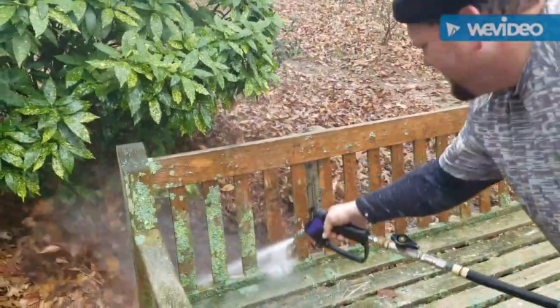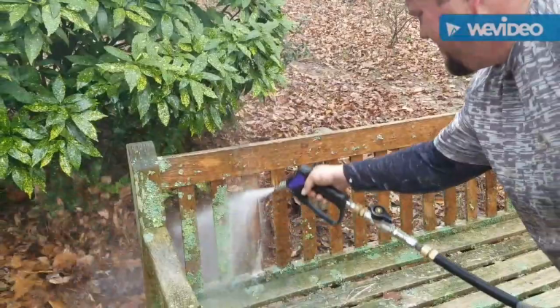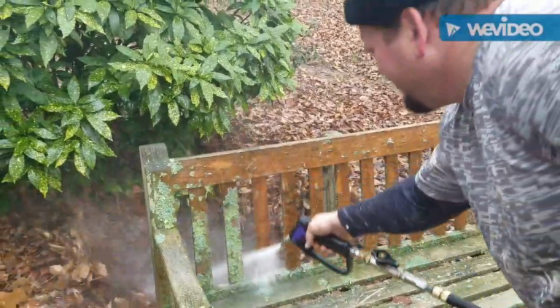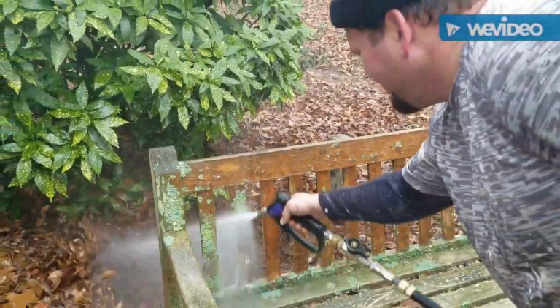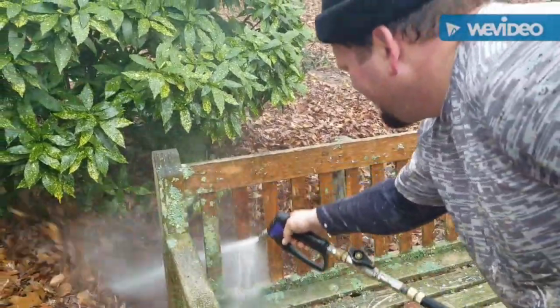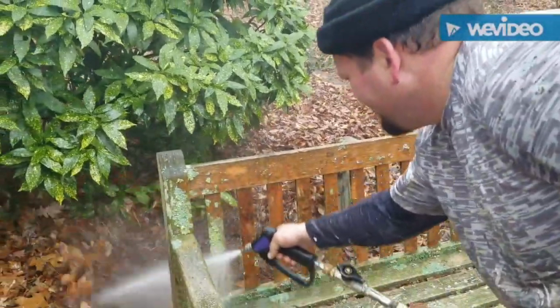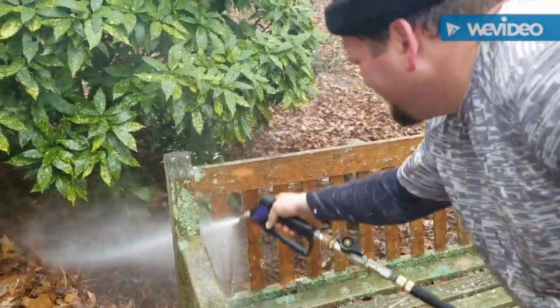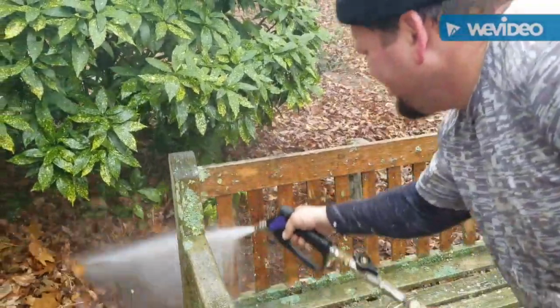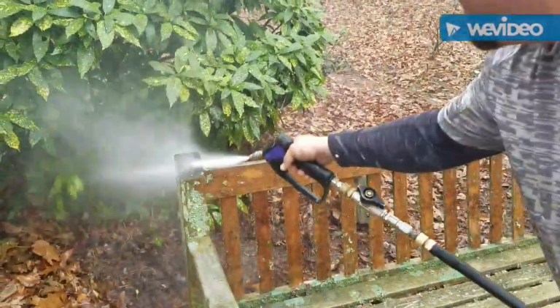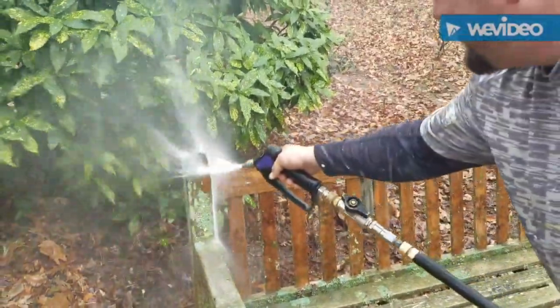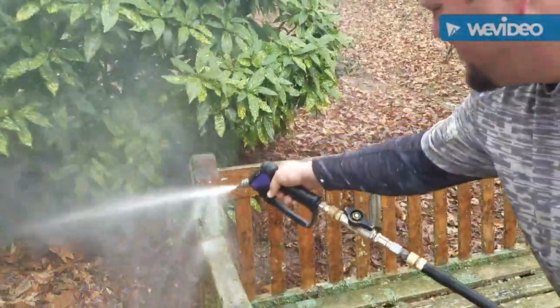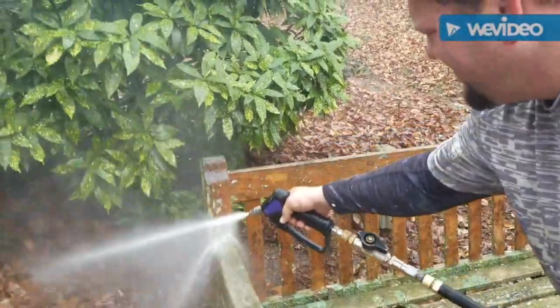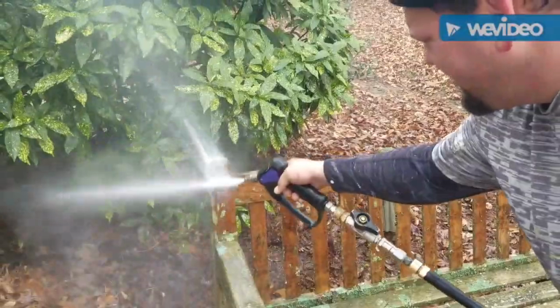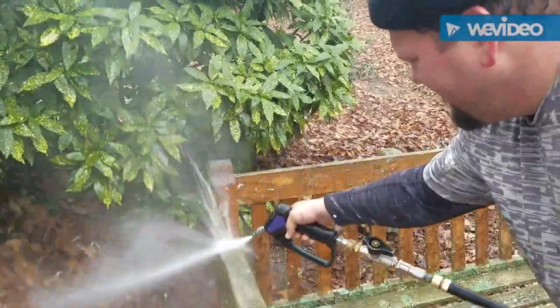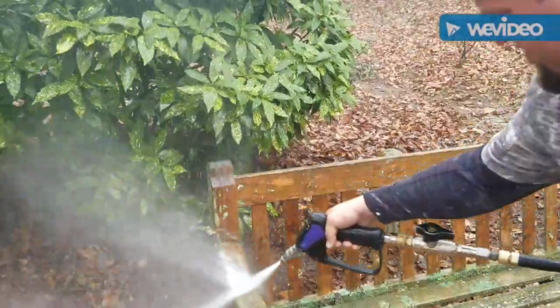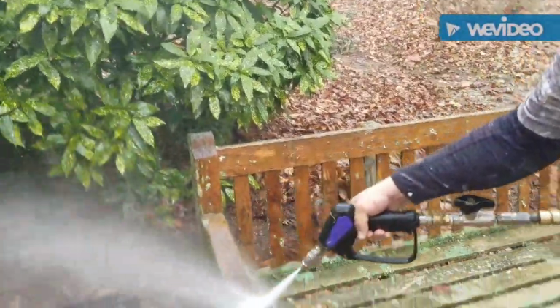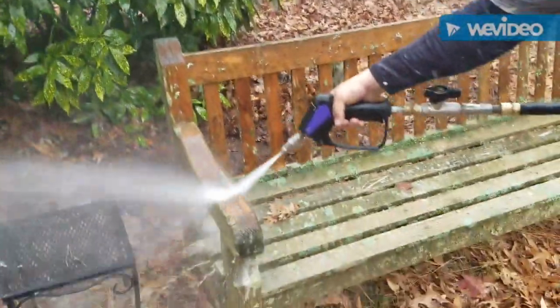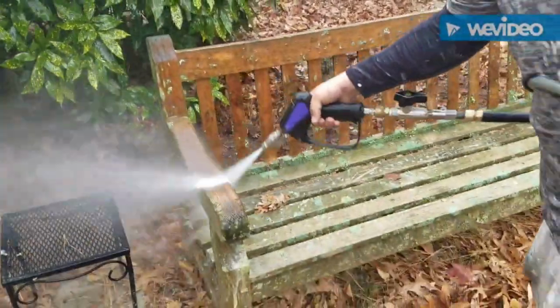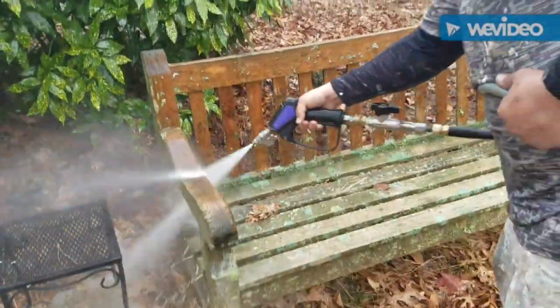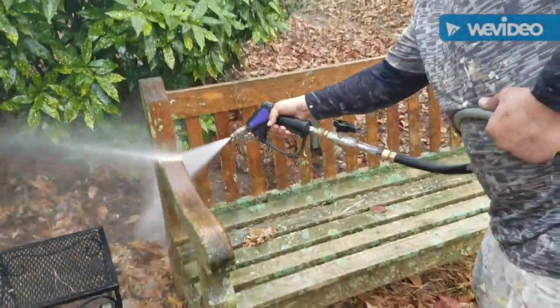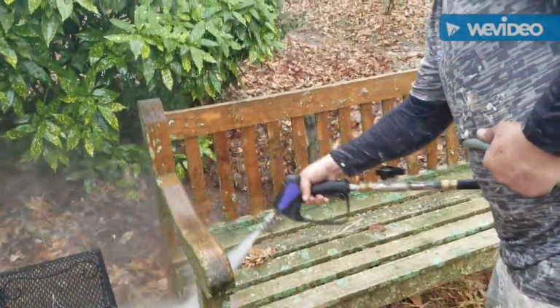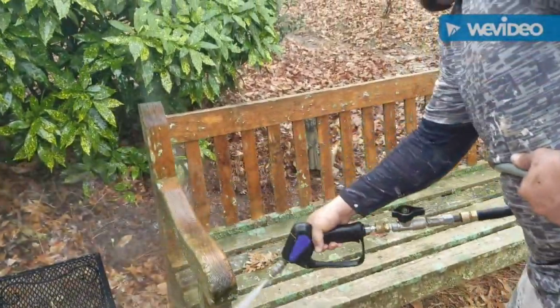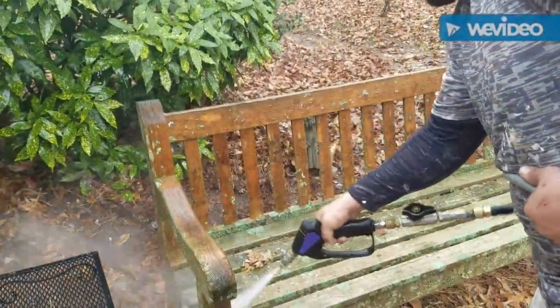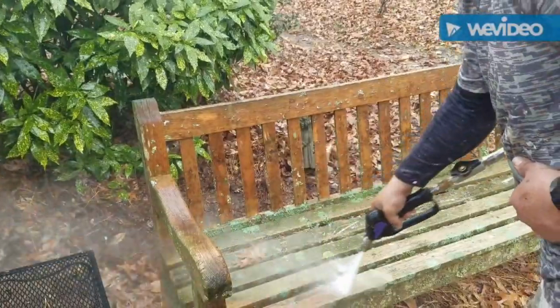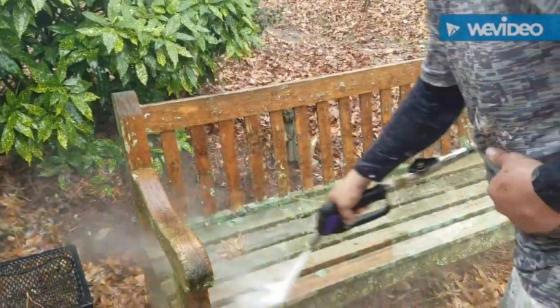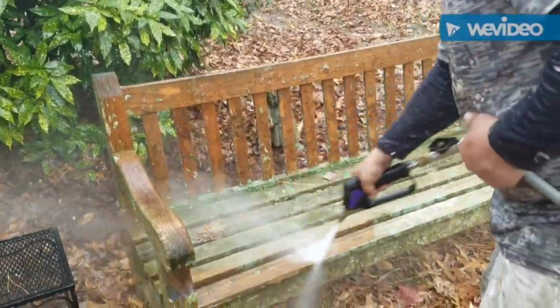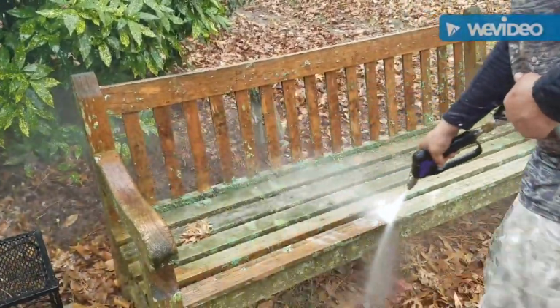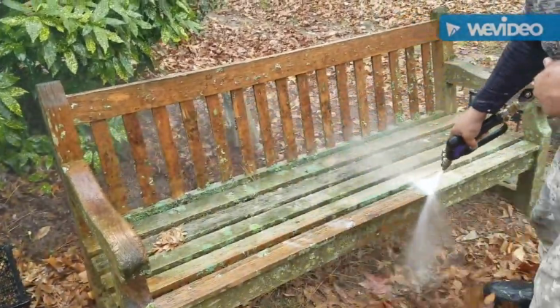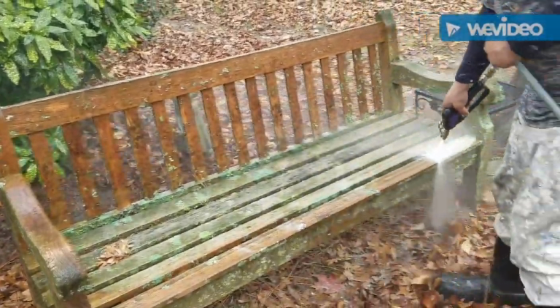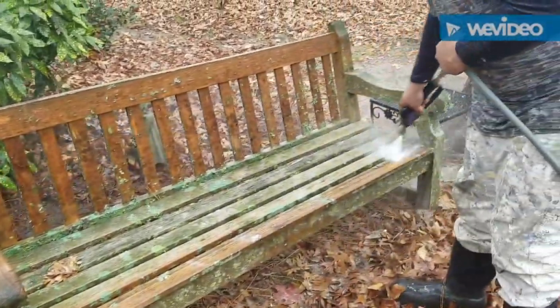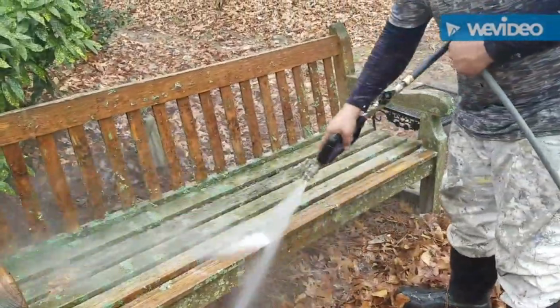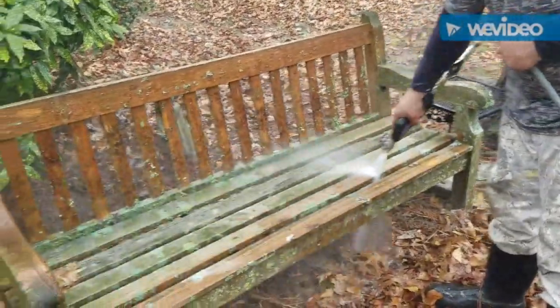It does require just a little bit more pressure to remove that actual physical growth instead of just surface cleaning, because this does not look anywhere near this nice in a long, long time.